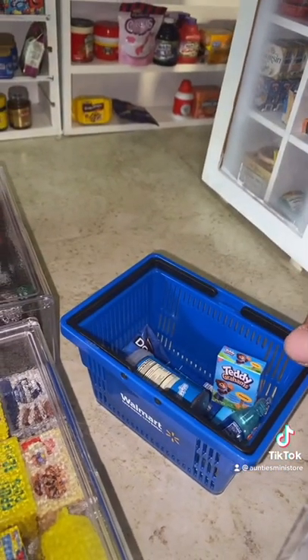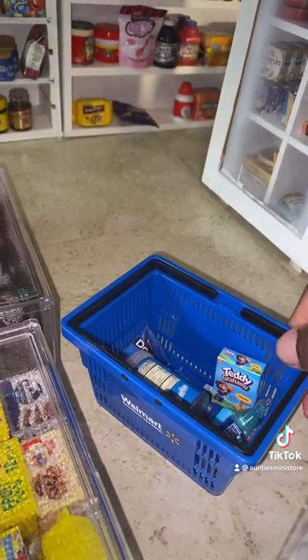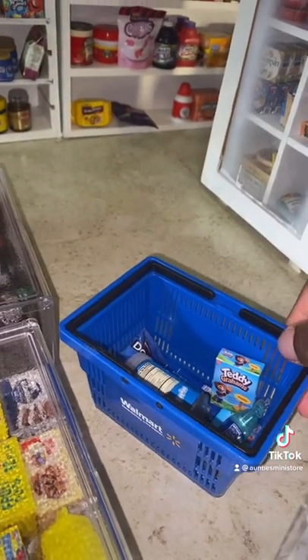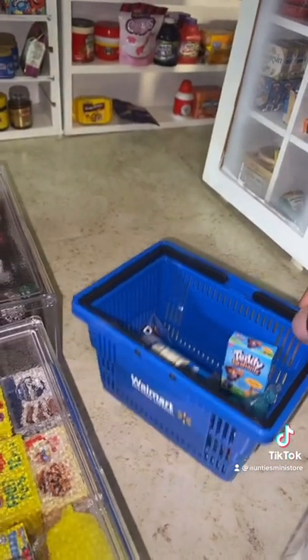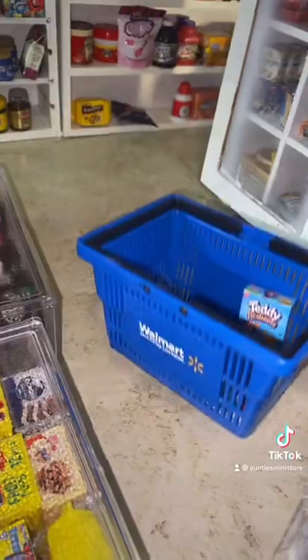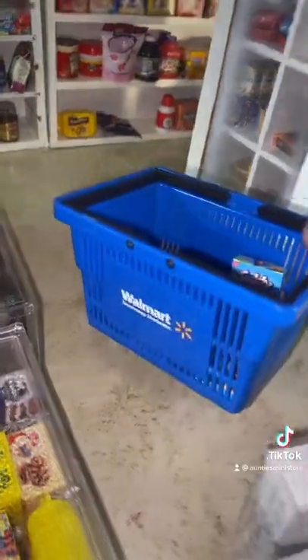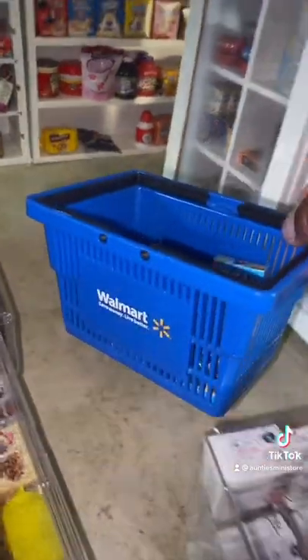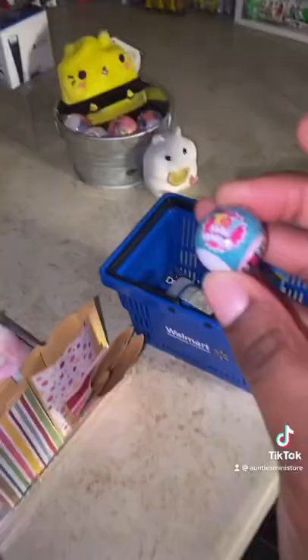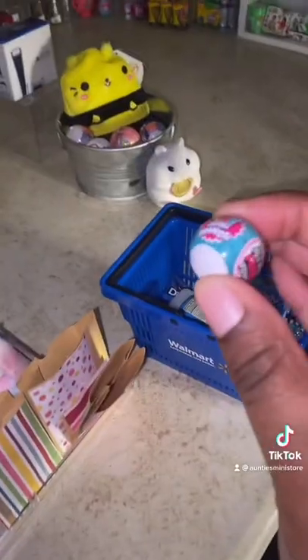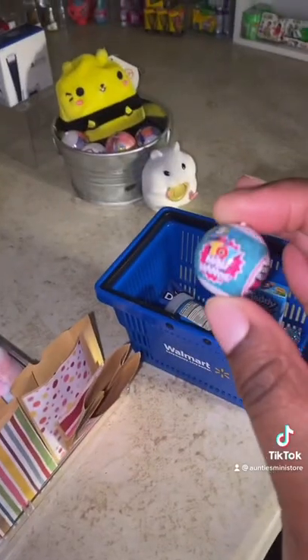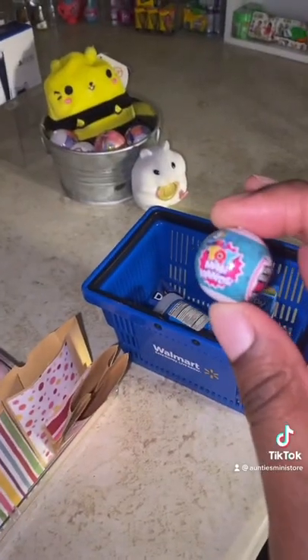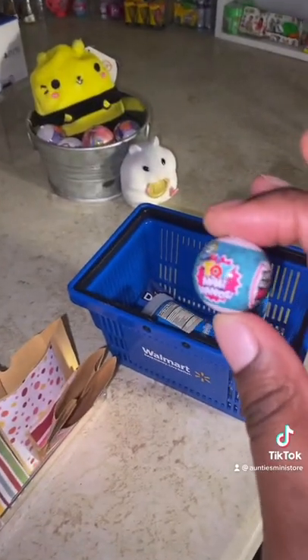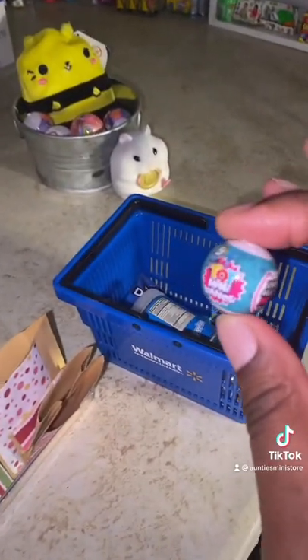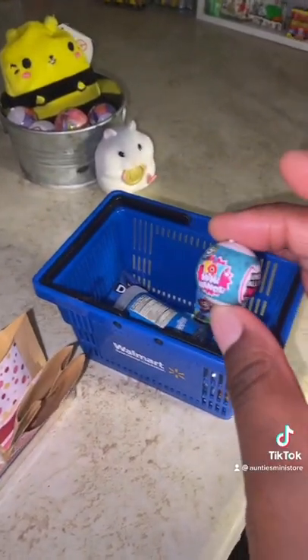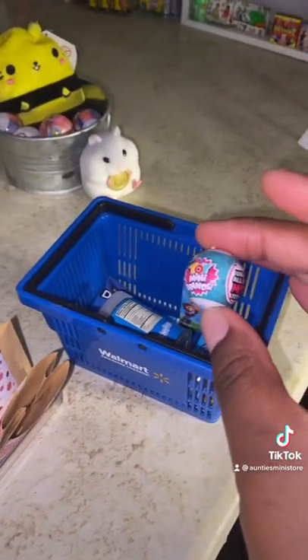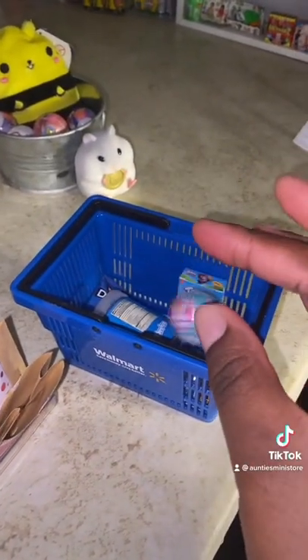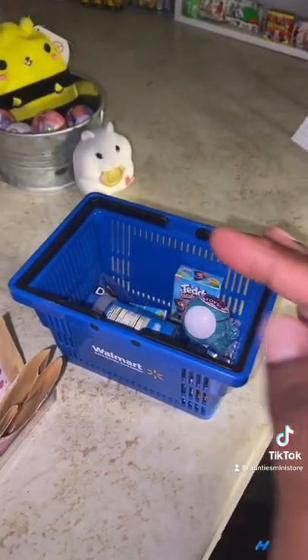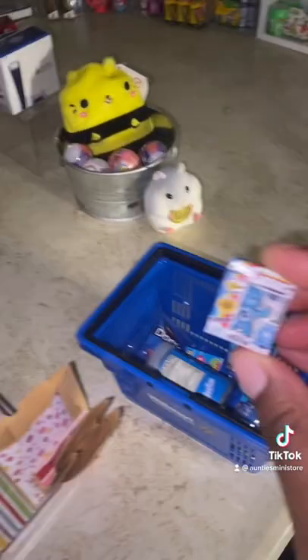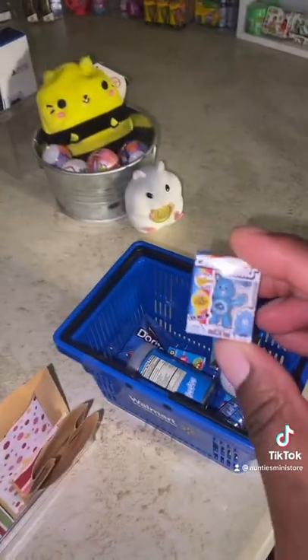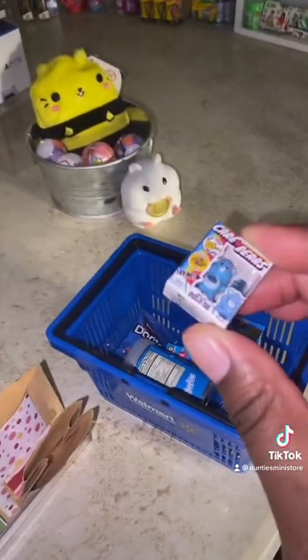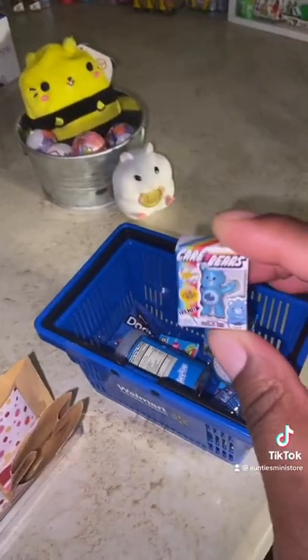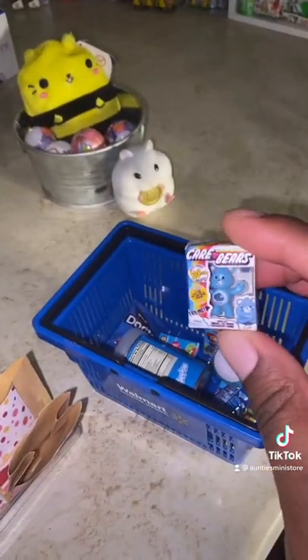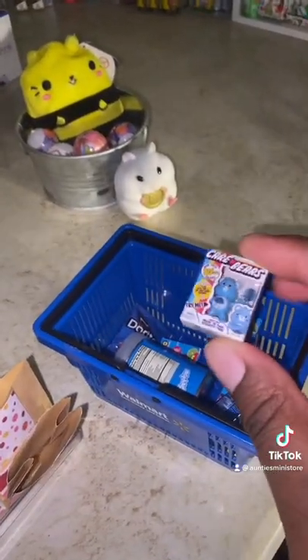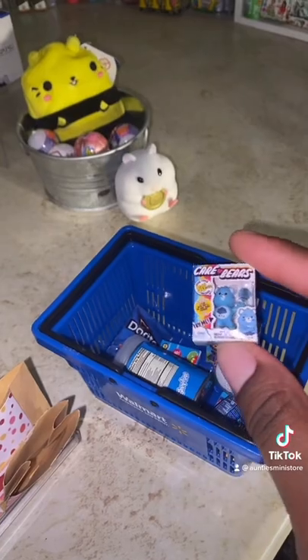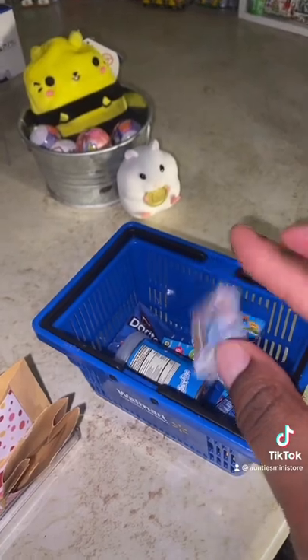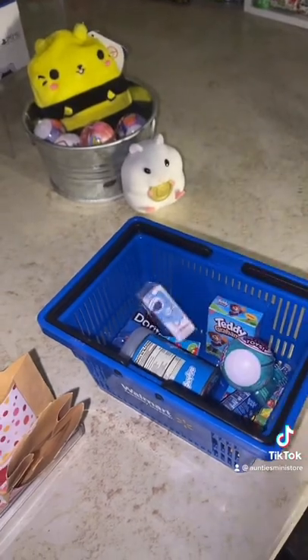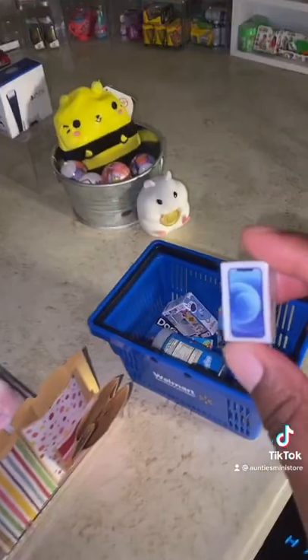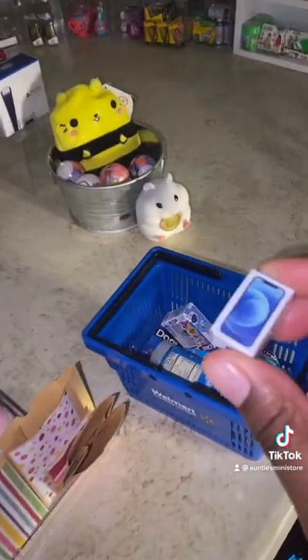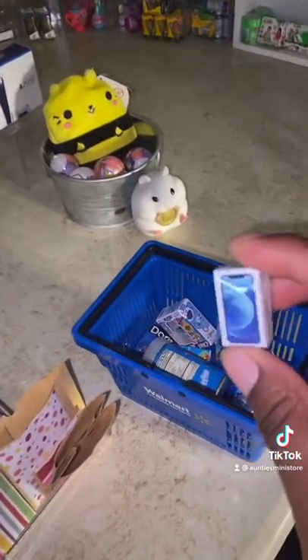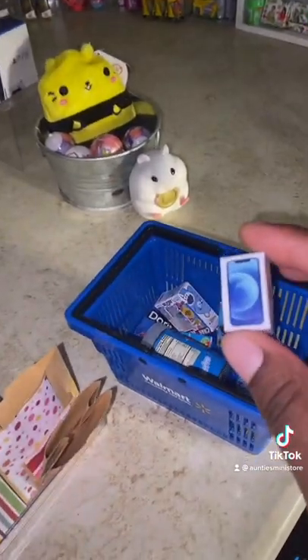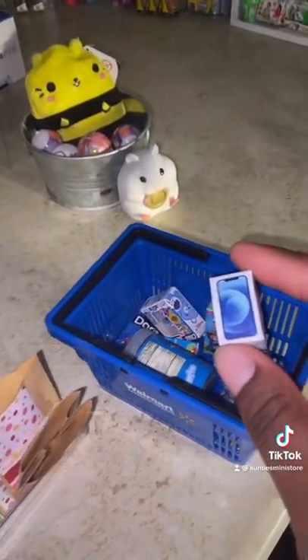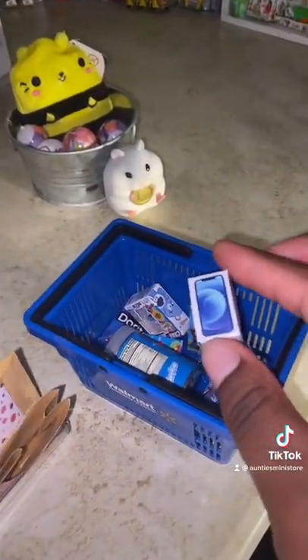Let's head to the toy section. We'll grab you a toy mini-brand ball, a blue Care Bear, and we'll also get you an iPhone.